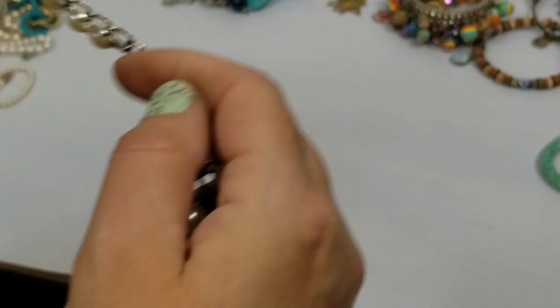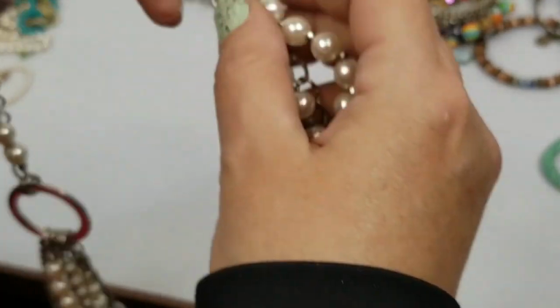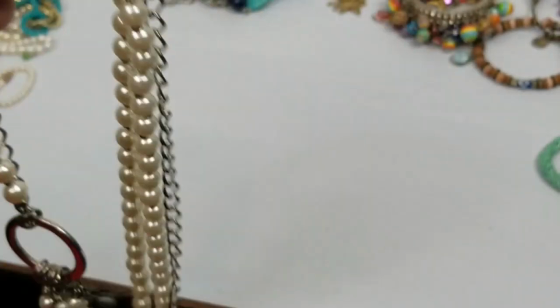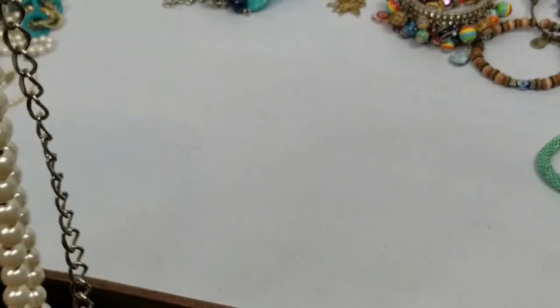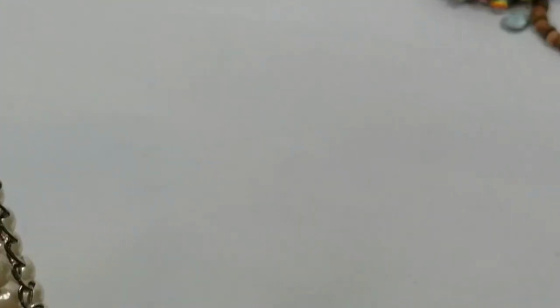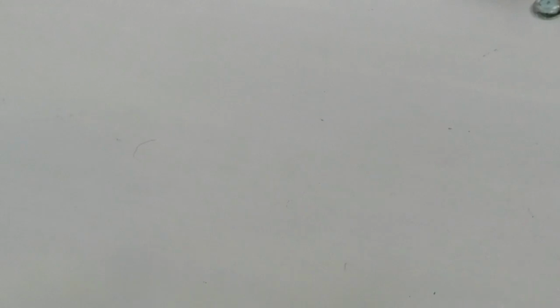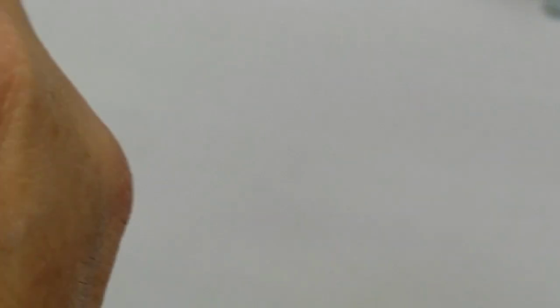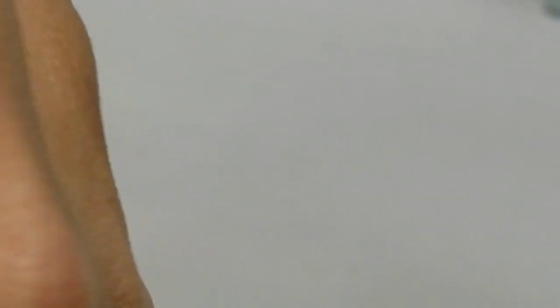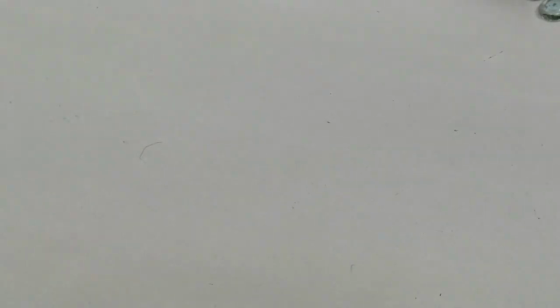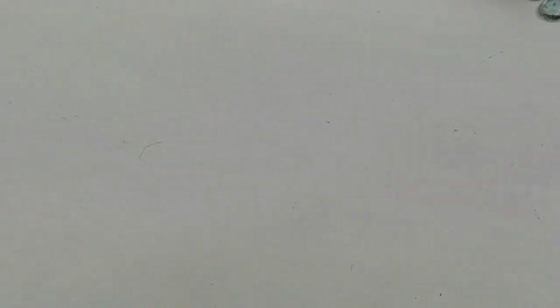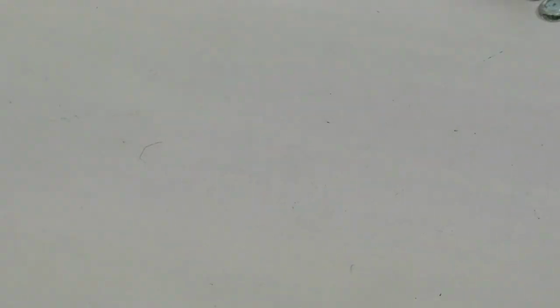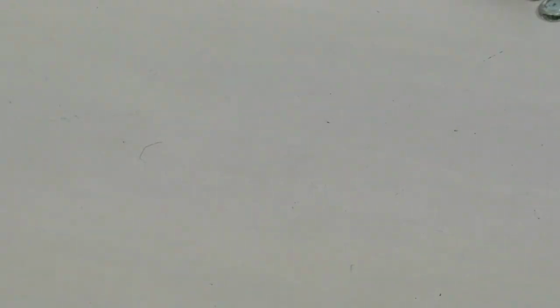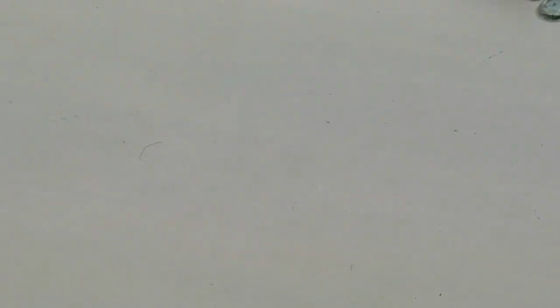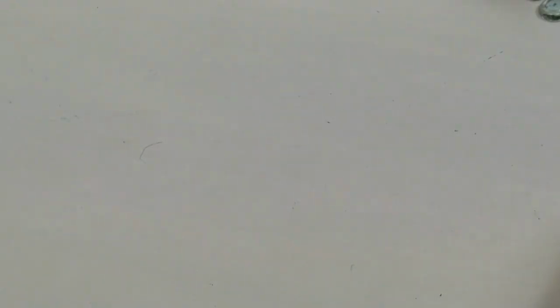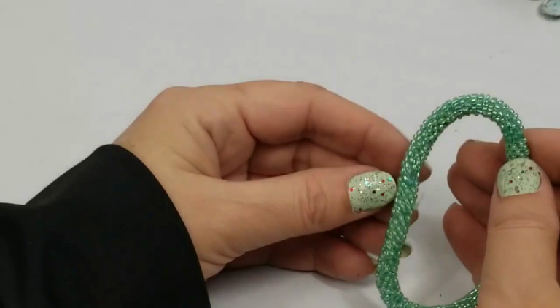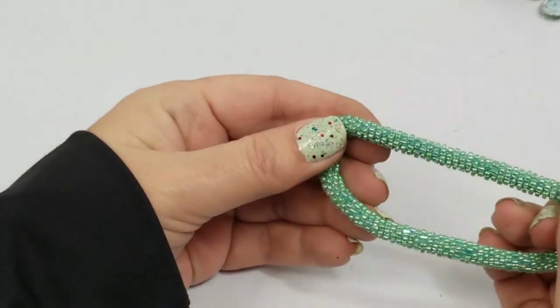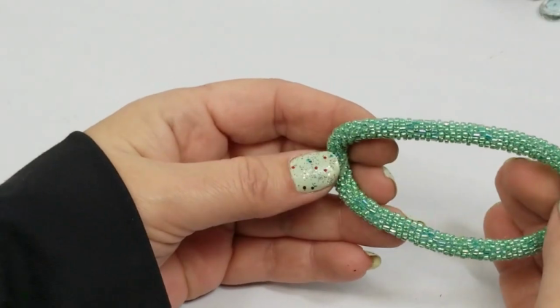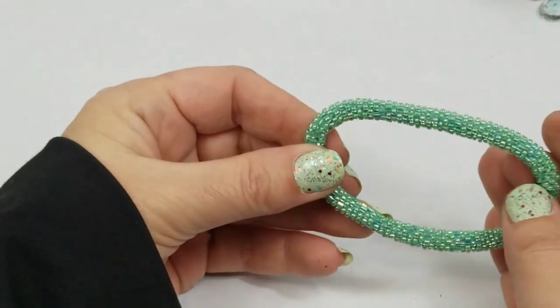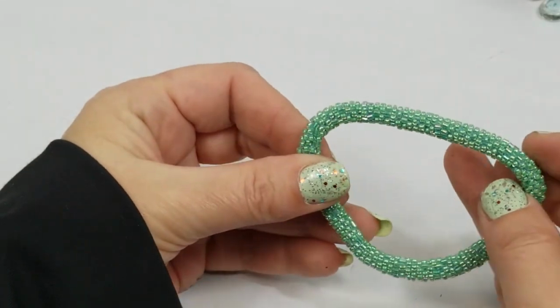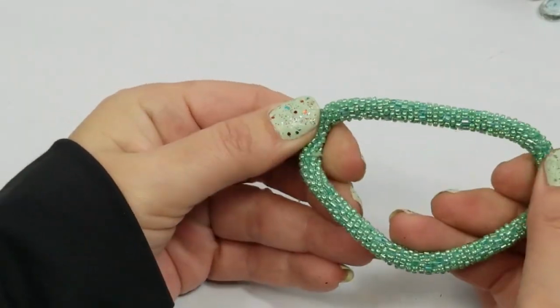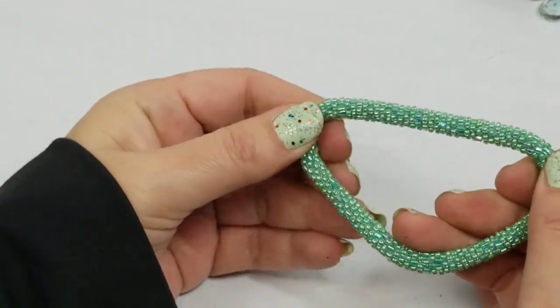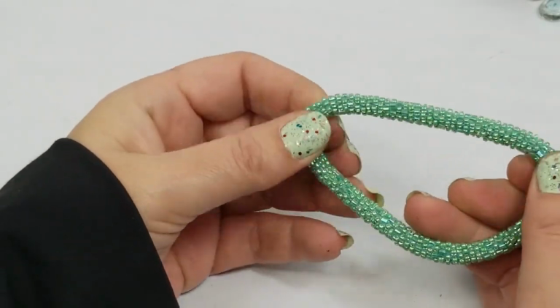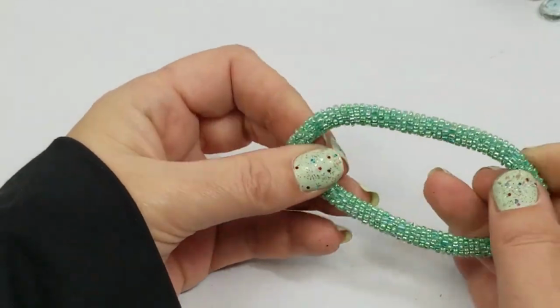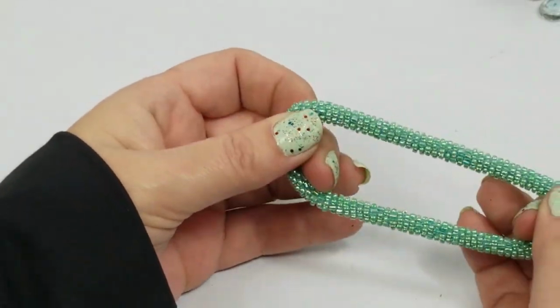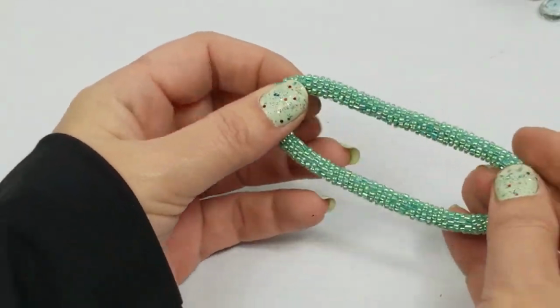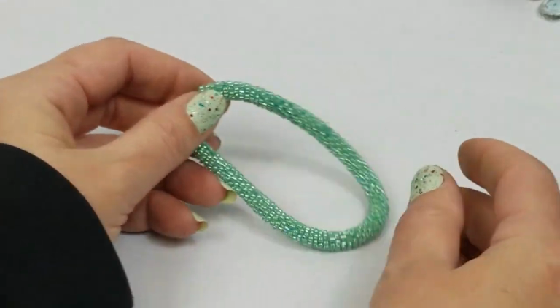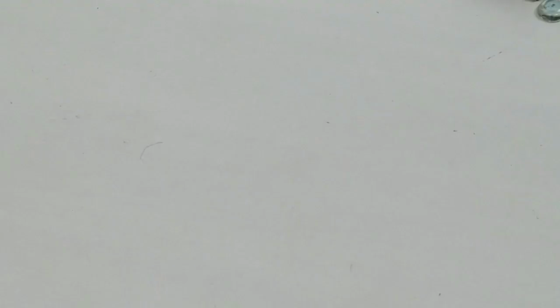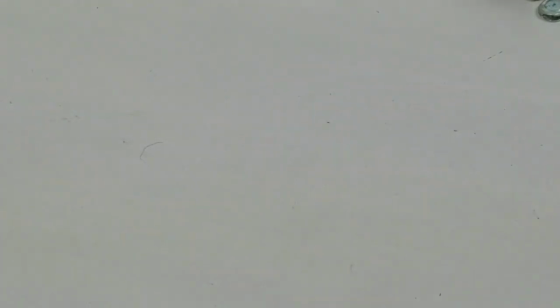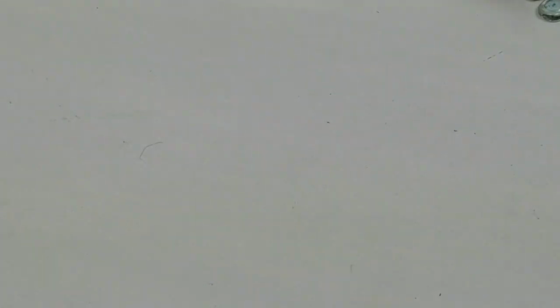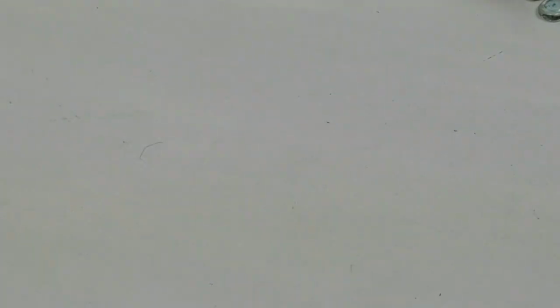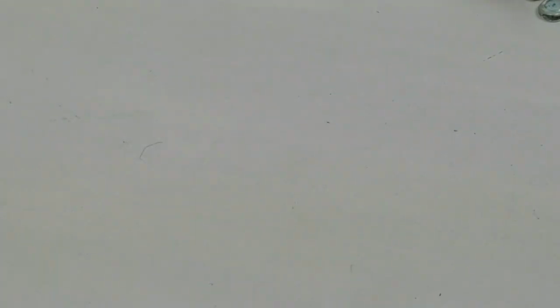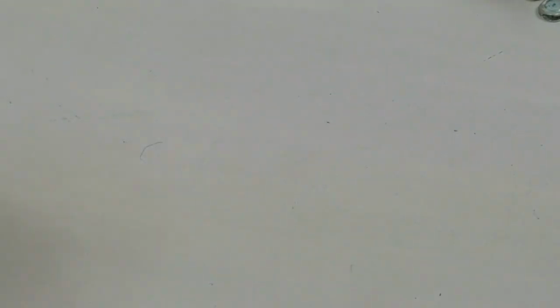I don't see any markings - no markings. Just a seed bead bracelet - going to craft.